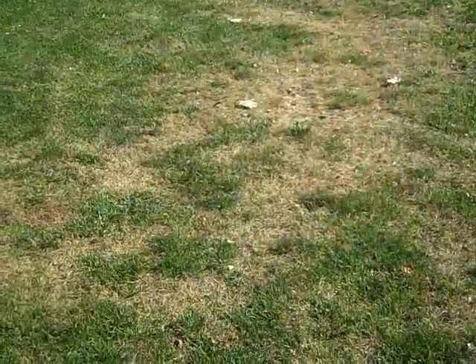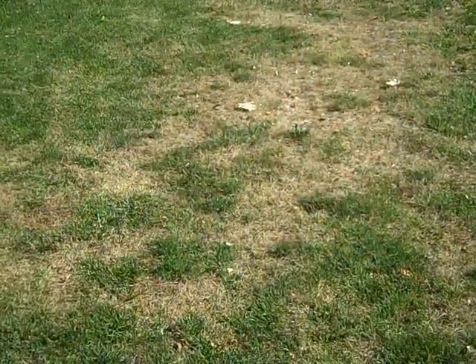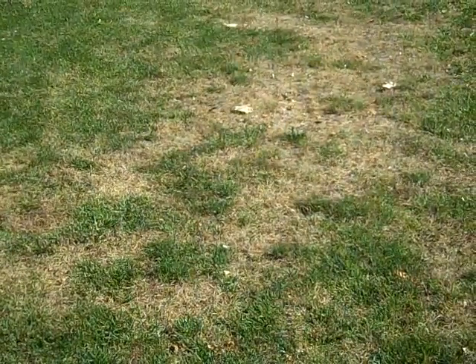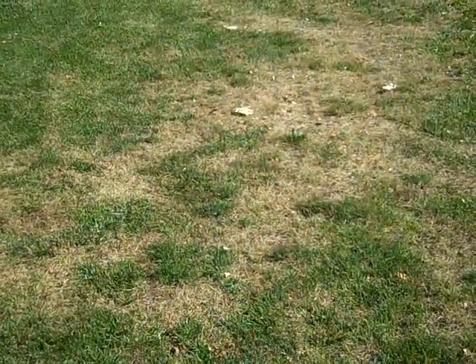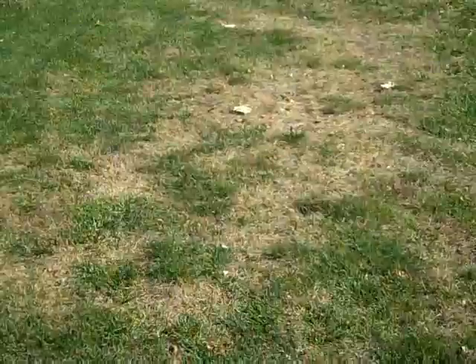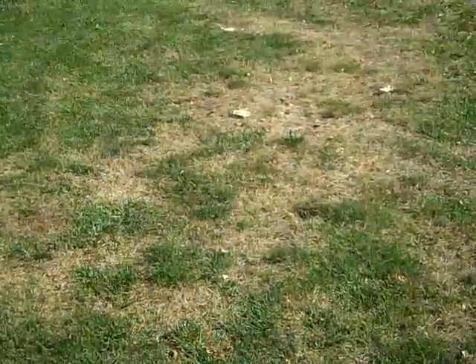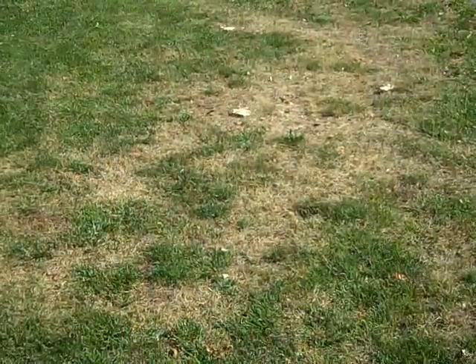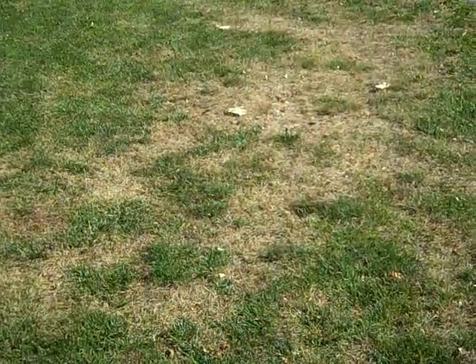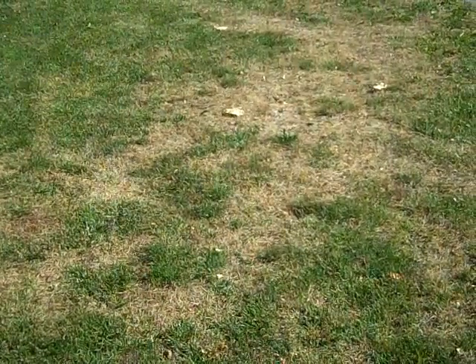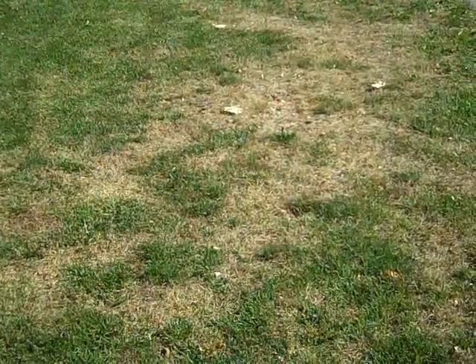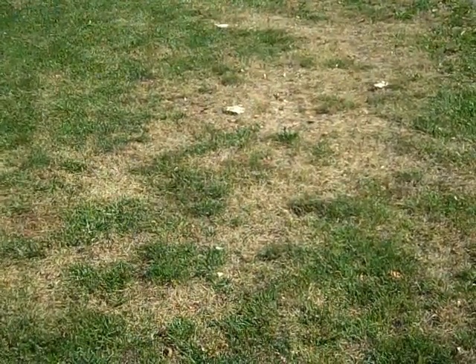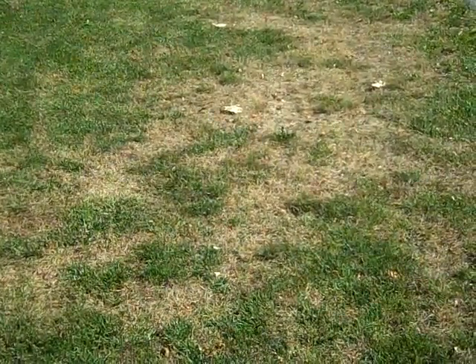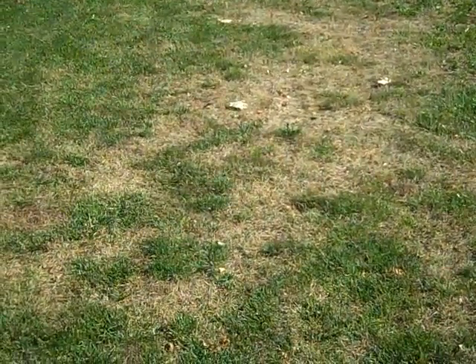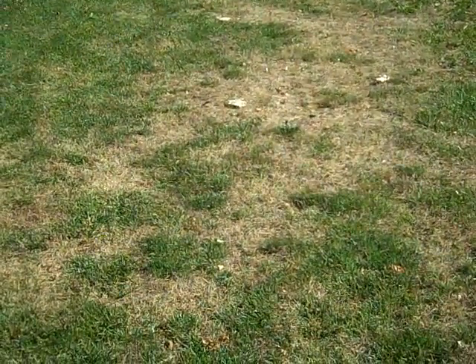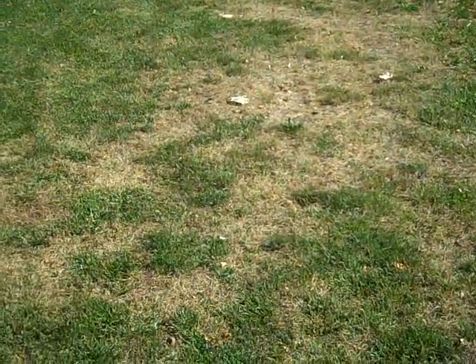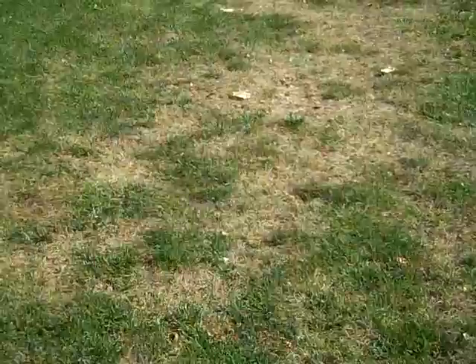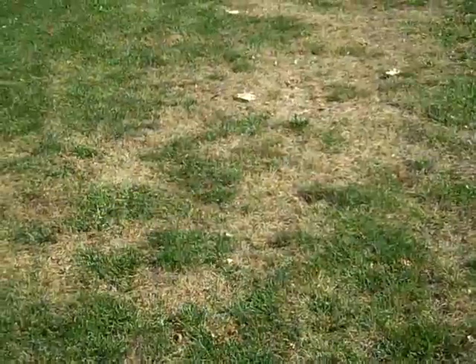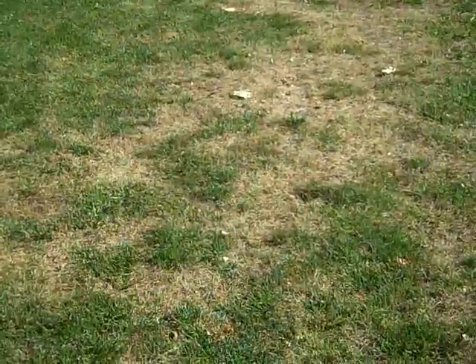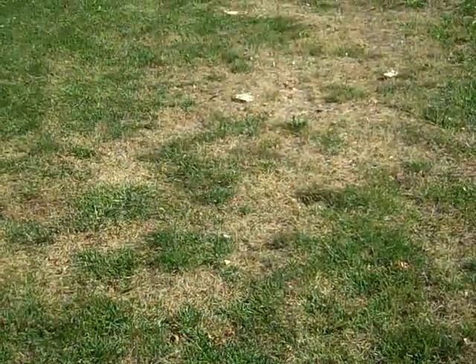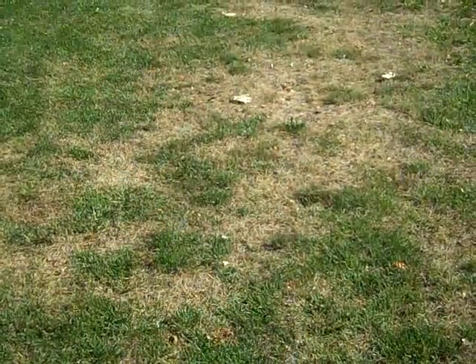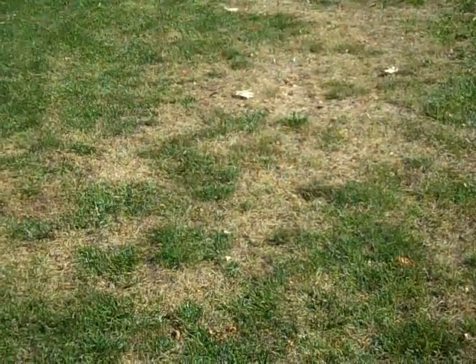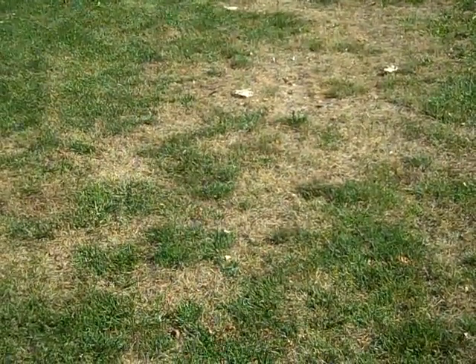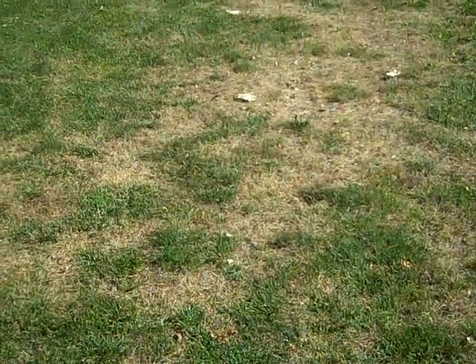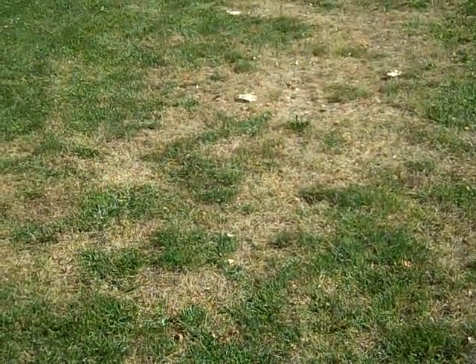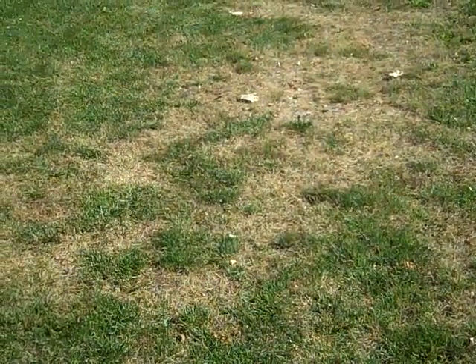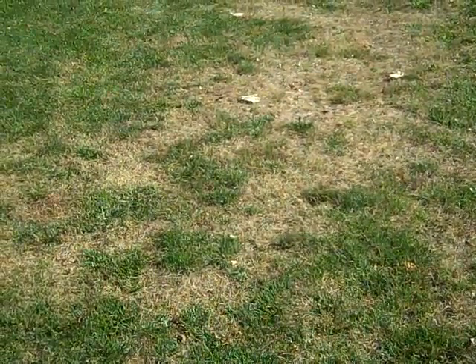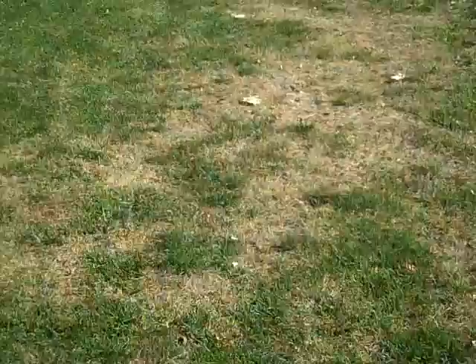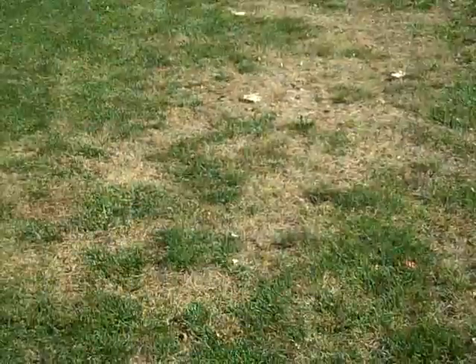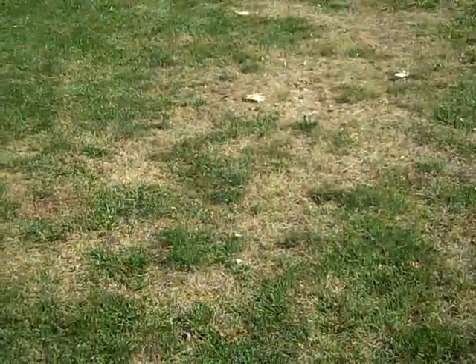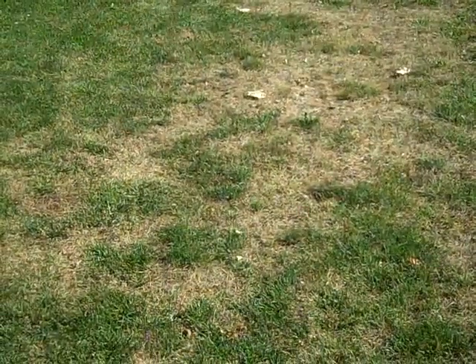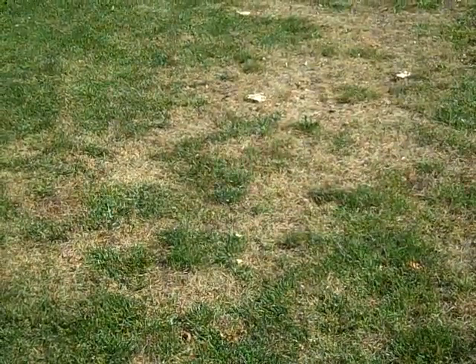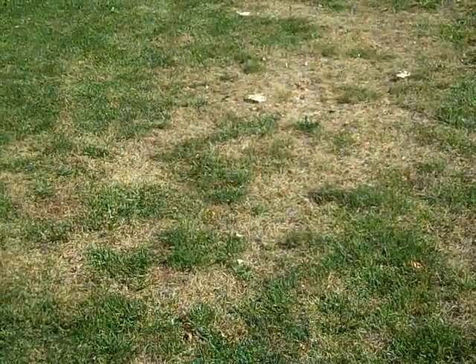Hi, this is Pam Sherritt from Ohio State. I'm going to talk a little bit about renovations at the end of this summer and early fall. Many turf areas in Ohio right now are looking like this. This is perennial ryegrass that's died in the heat and the drought of summer 2012.